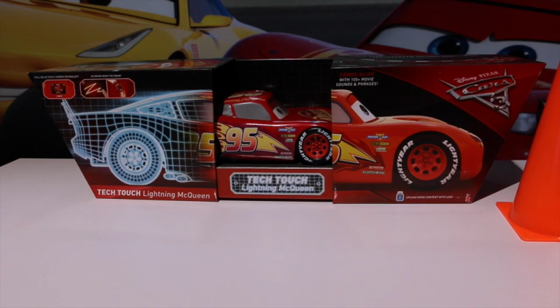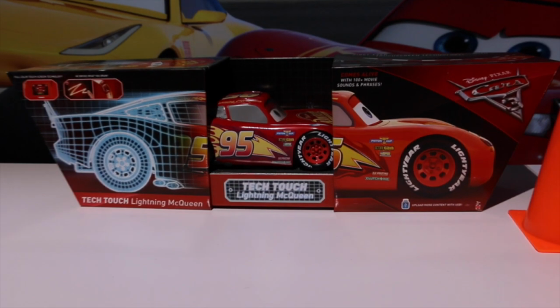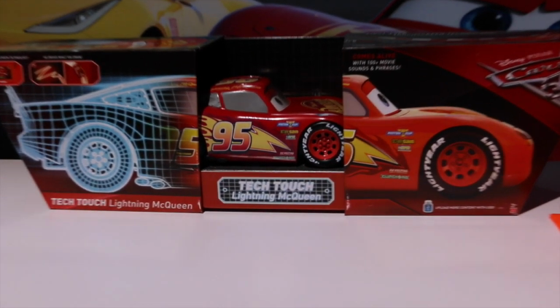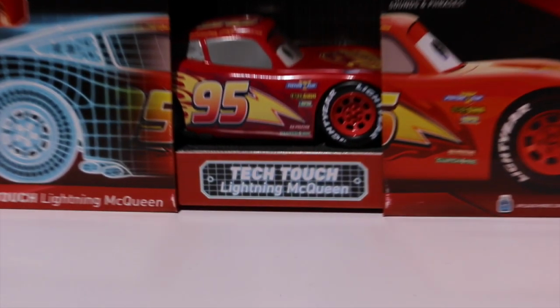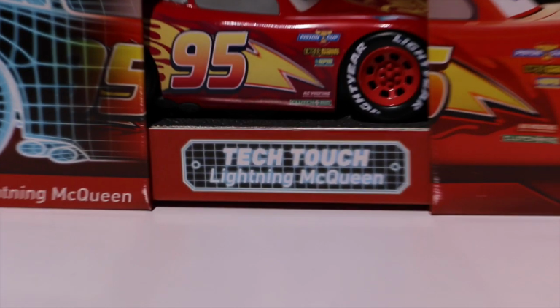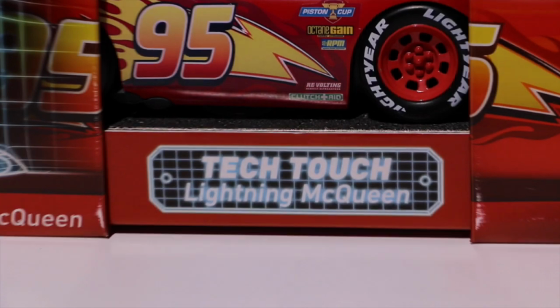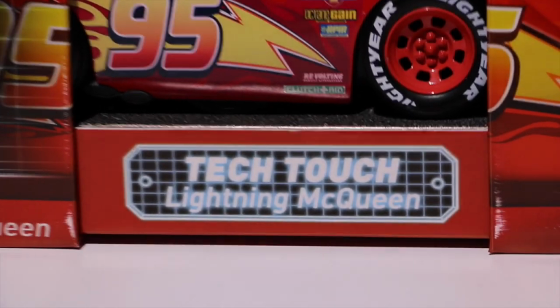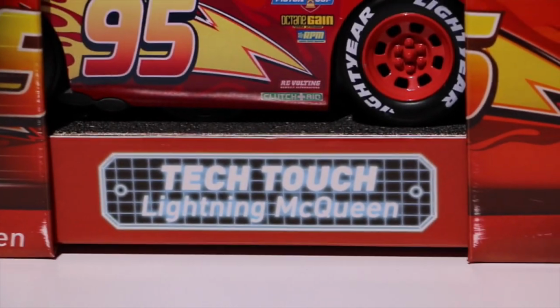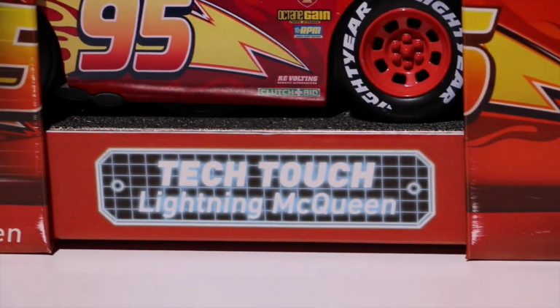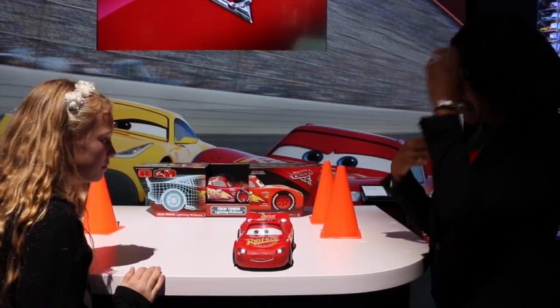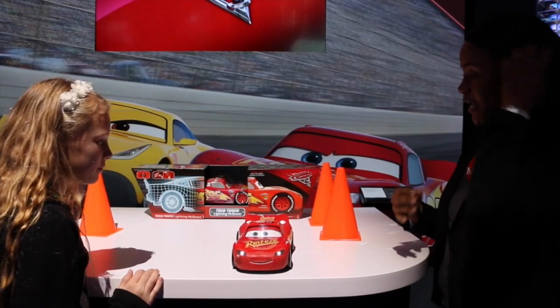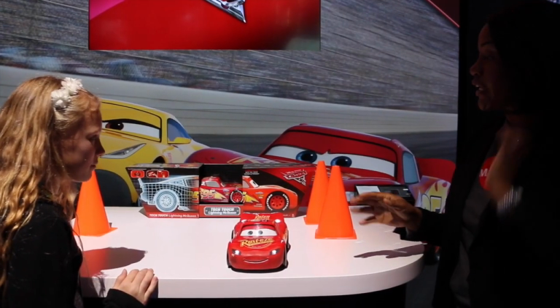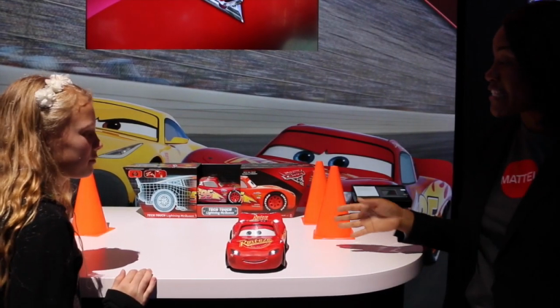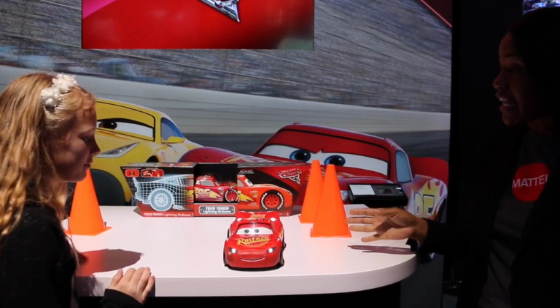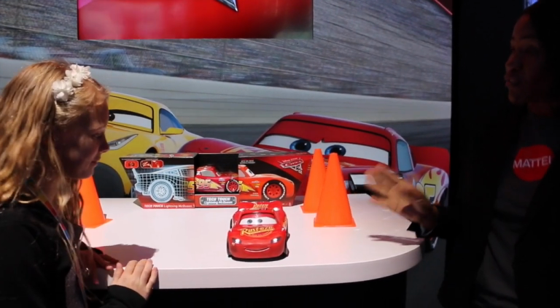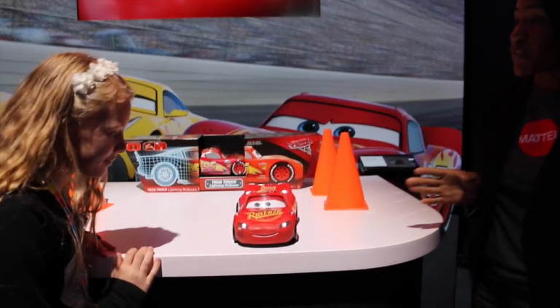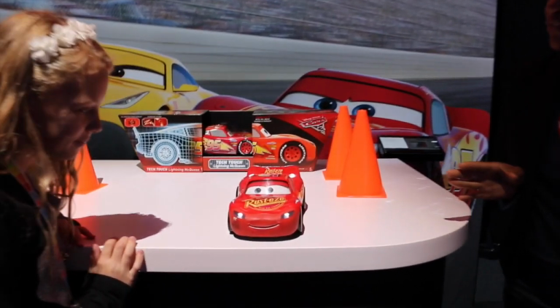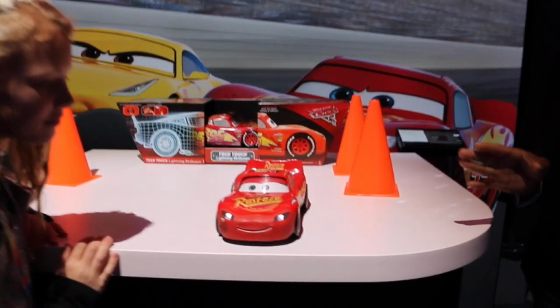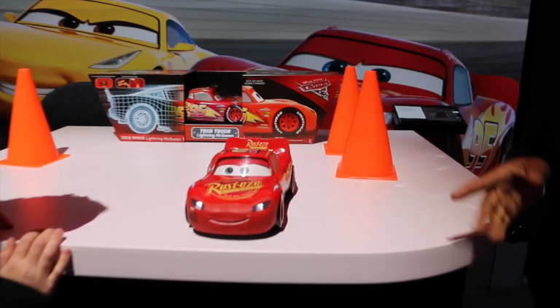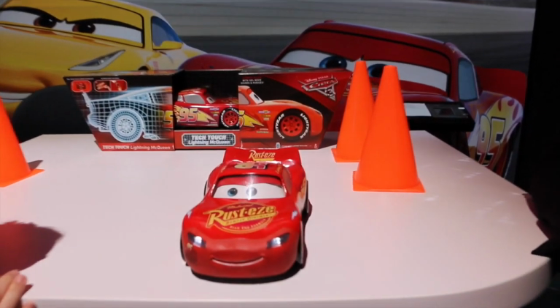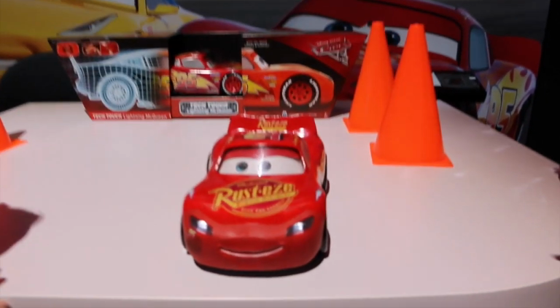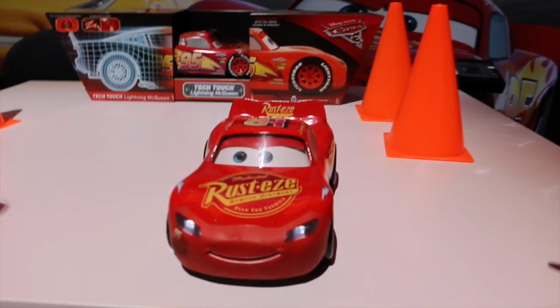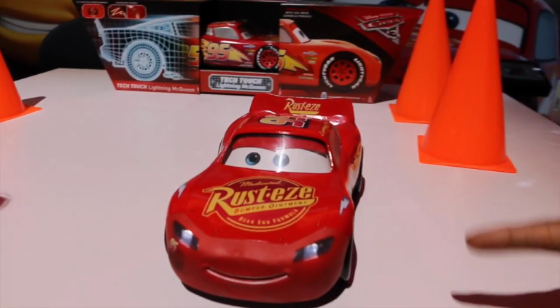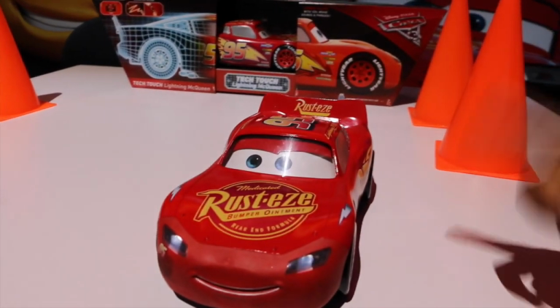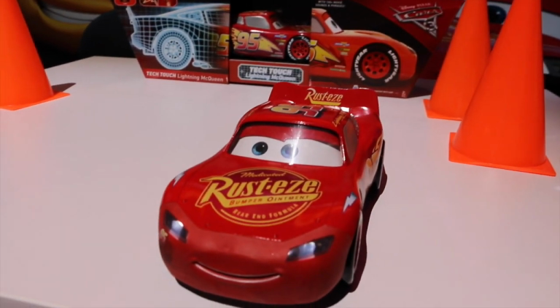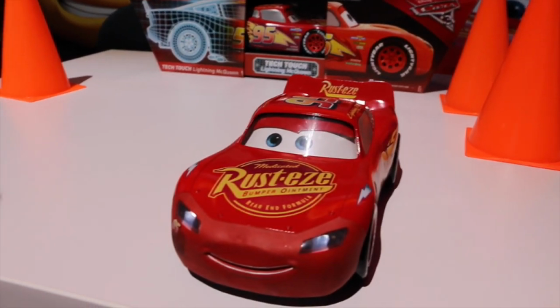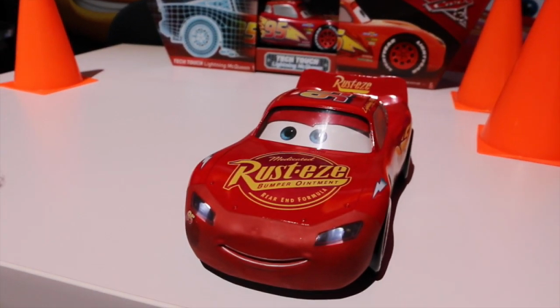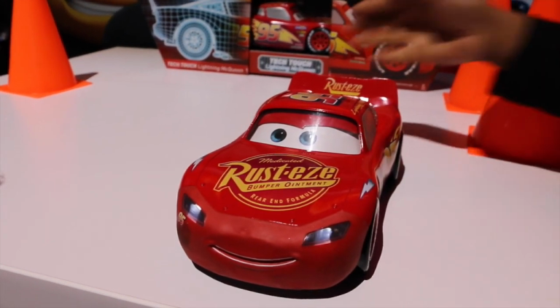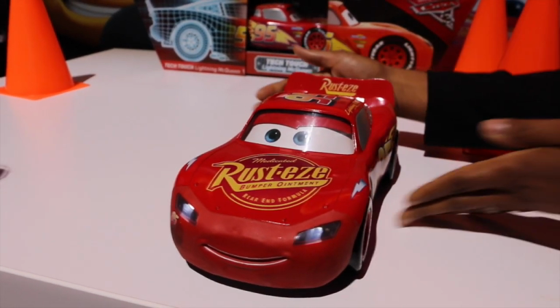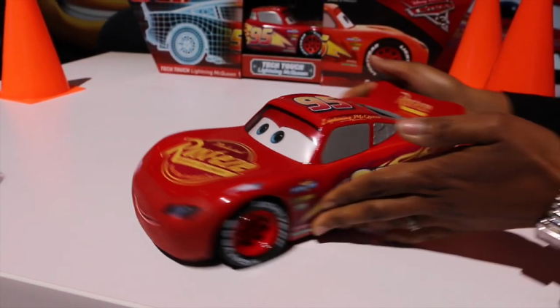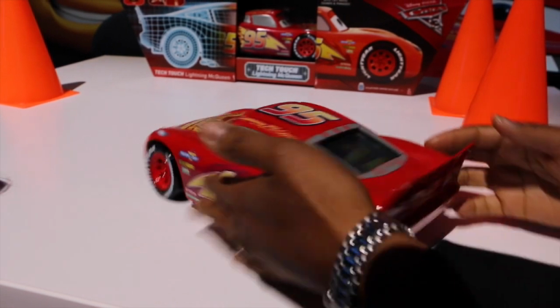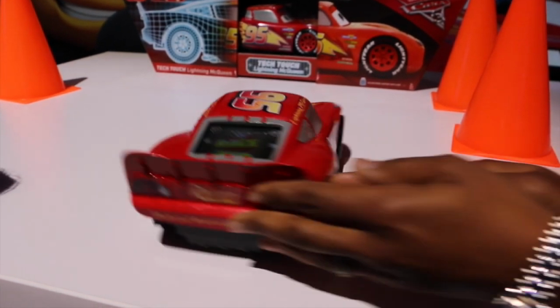Tech Touch Lightning McQueen. He has working head and tail lights, over a hundred sounds and phrases from the movies. His mouth moves, his eyes move, and the cool thing is the touch screen in the back.